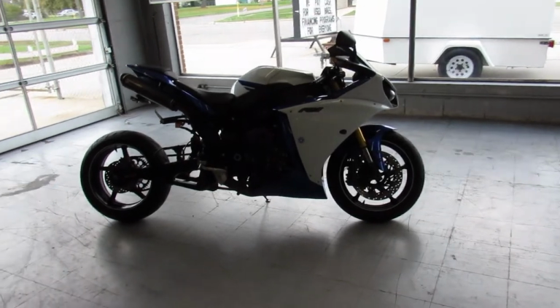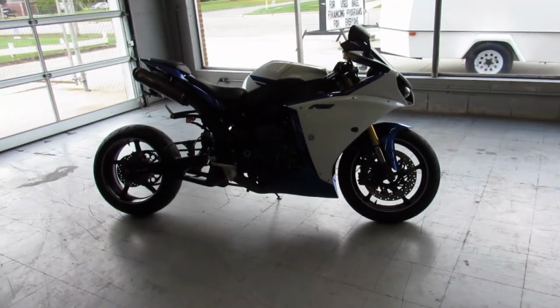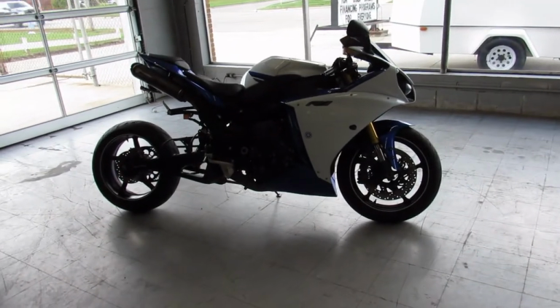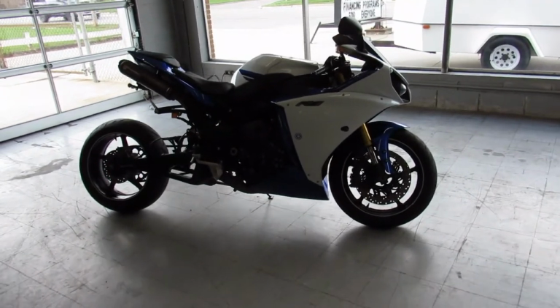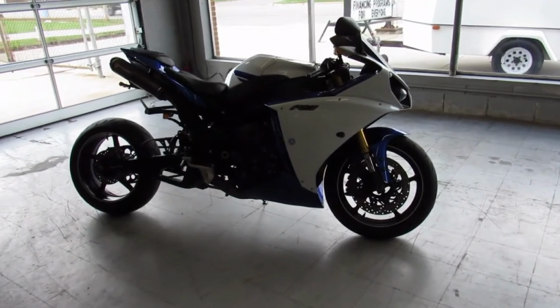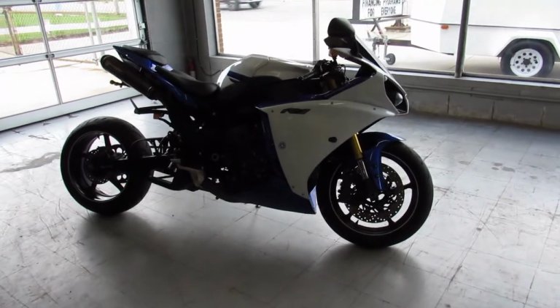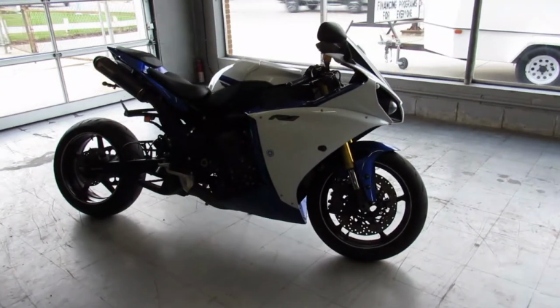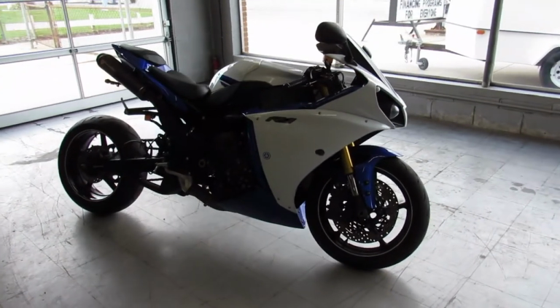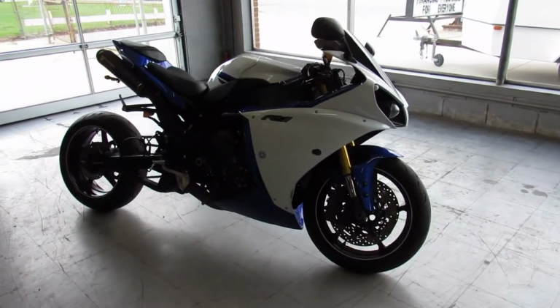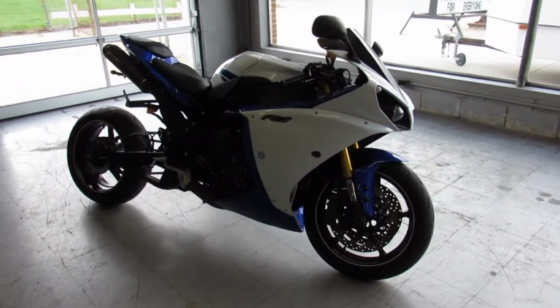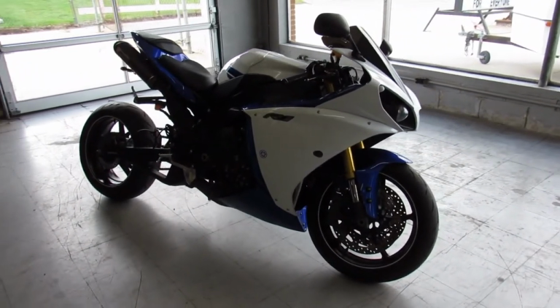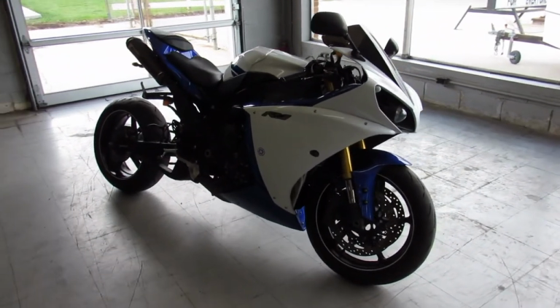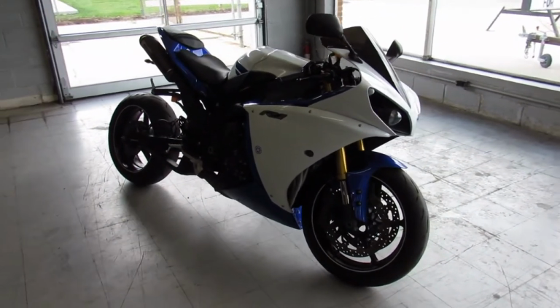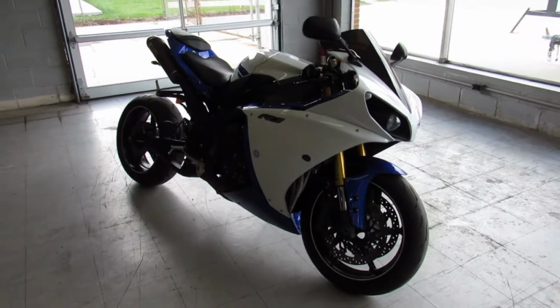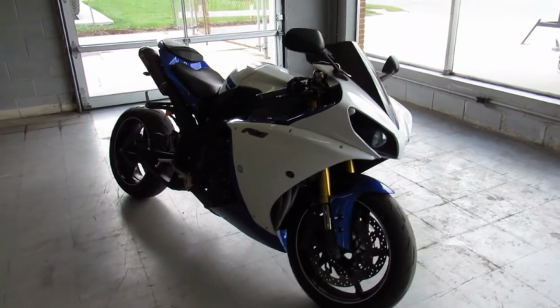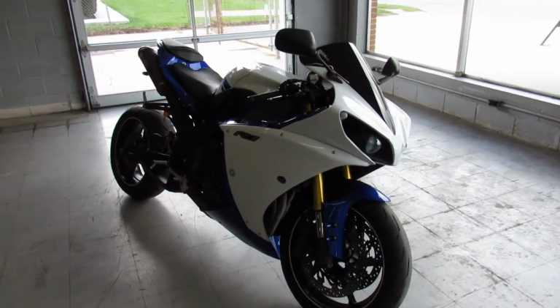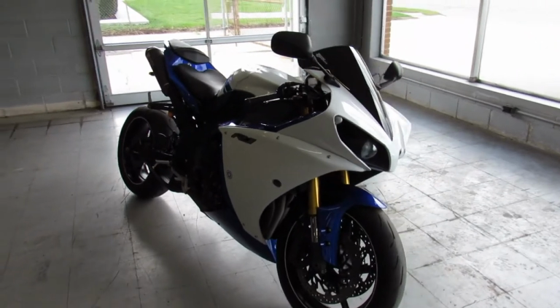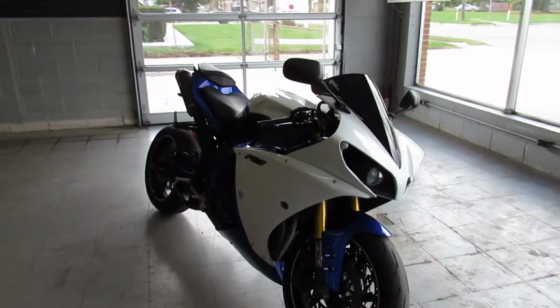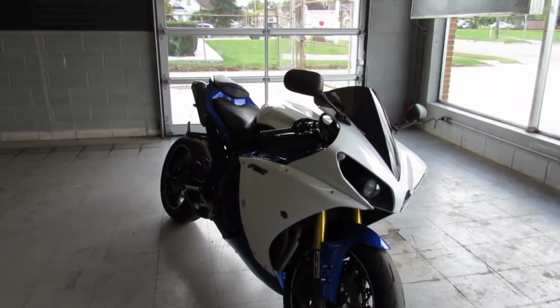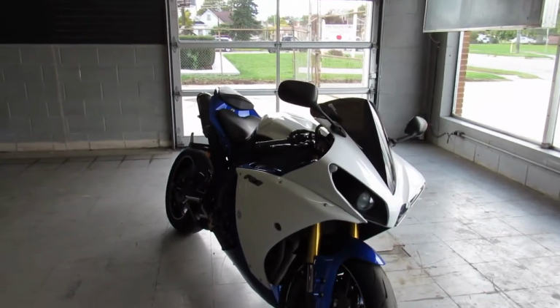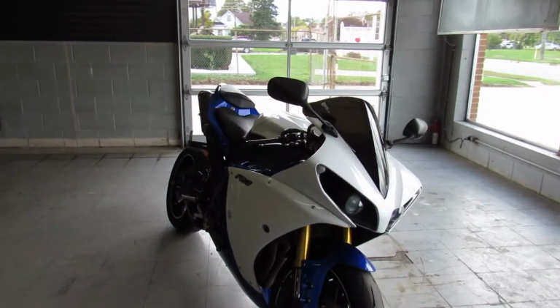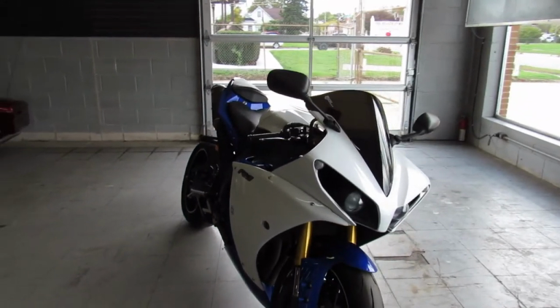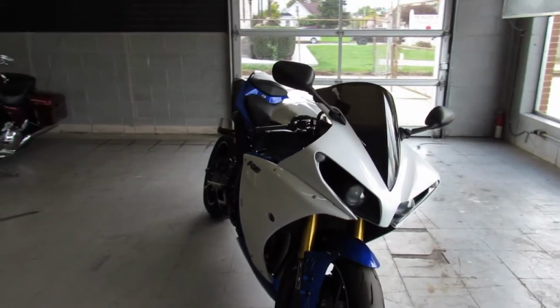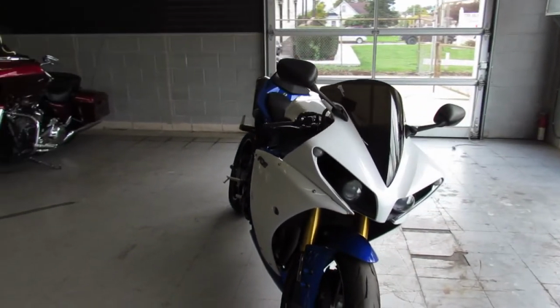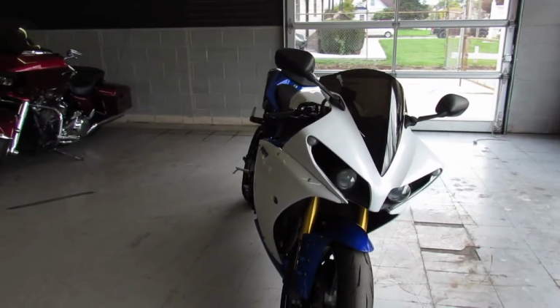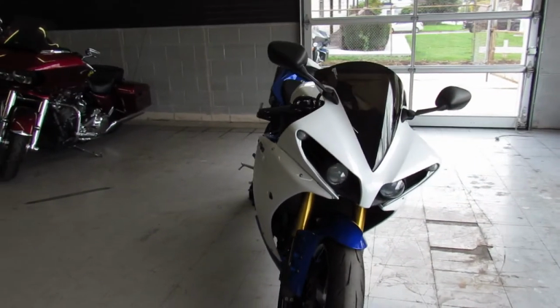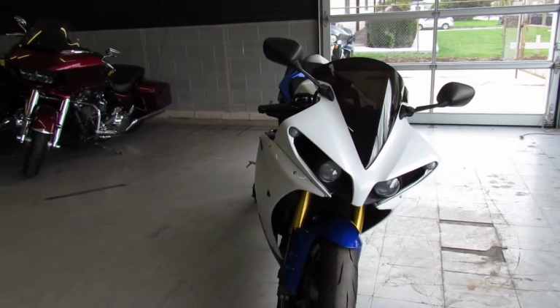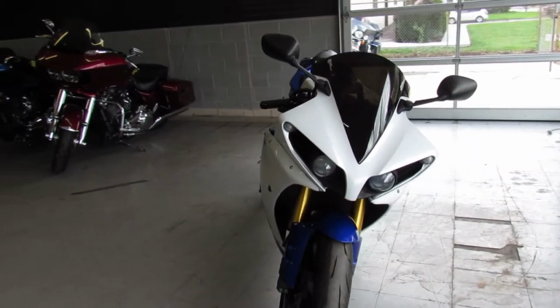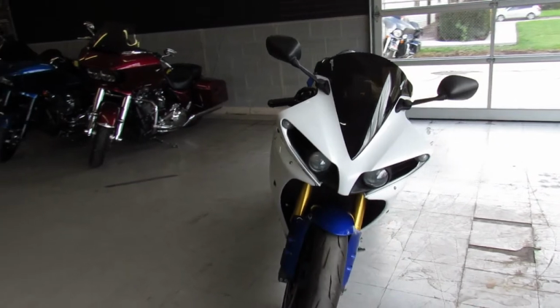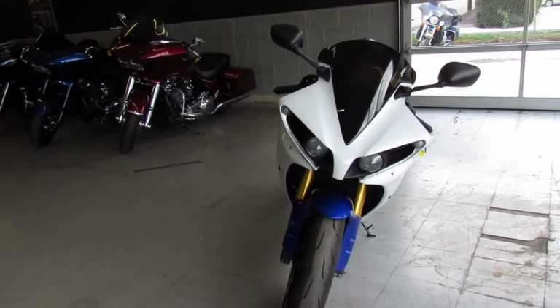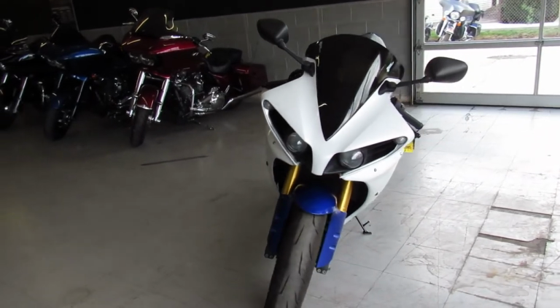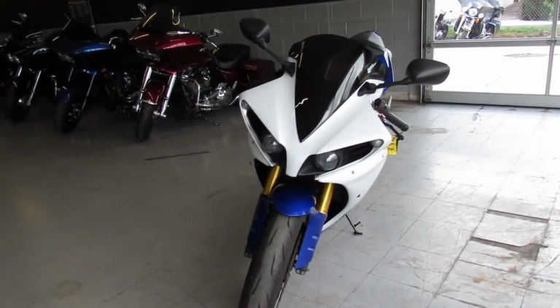Hey guys, ApprovalPowerSports.com here doing some videos on a sport bike we just got in. The 2014 R1 in the Yamaha colors — one sharp R1.